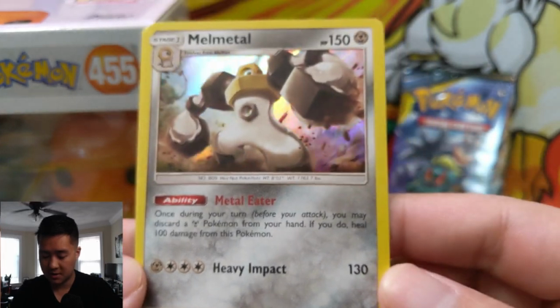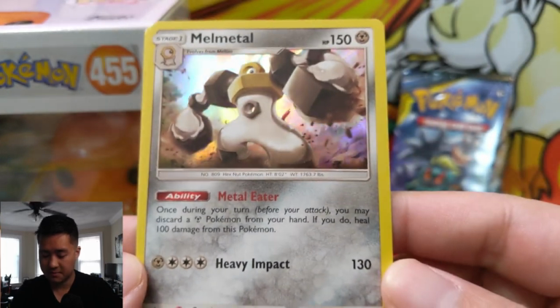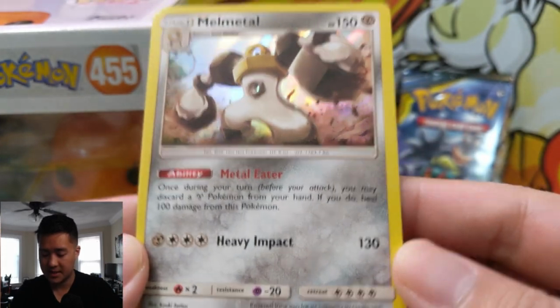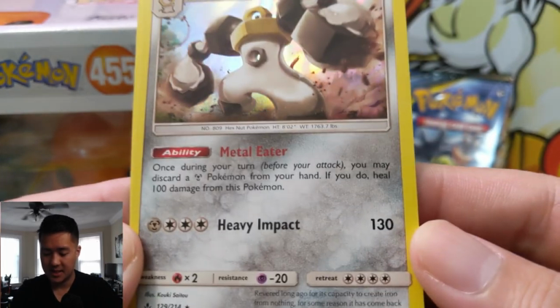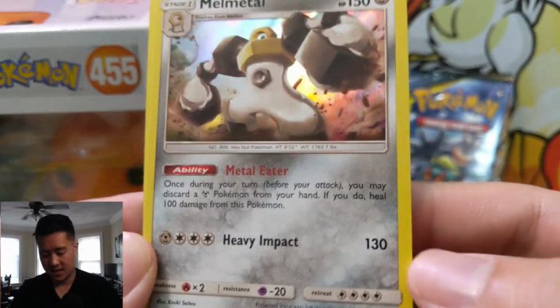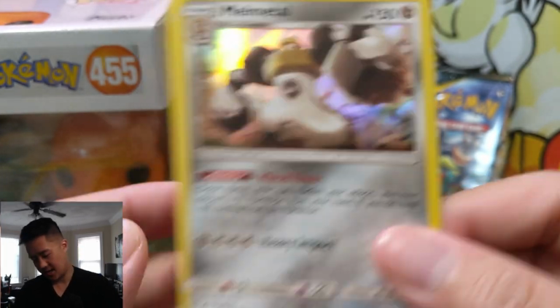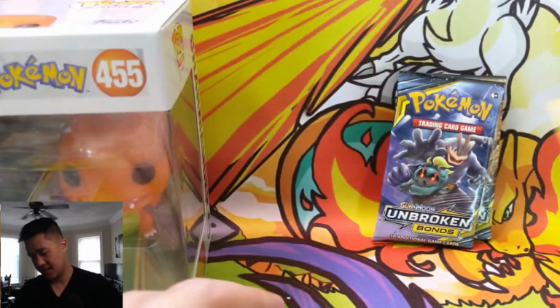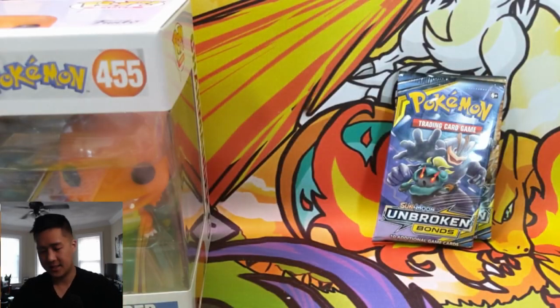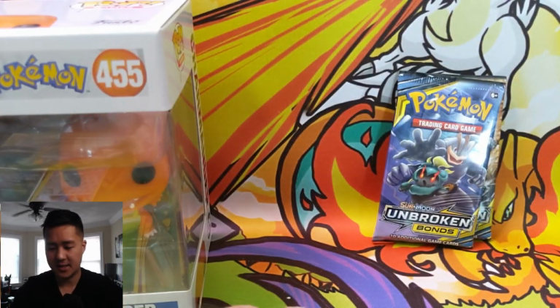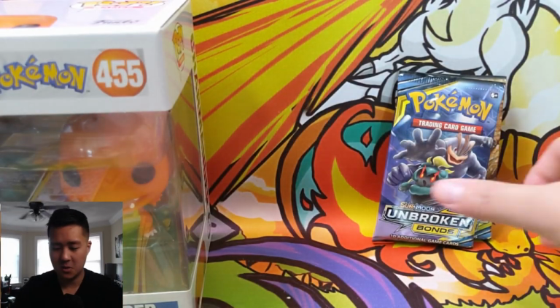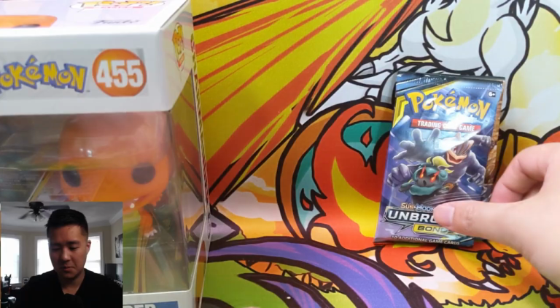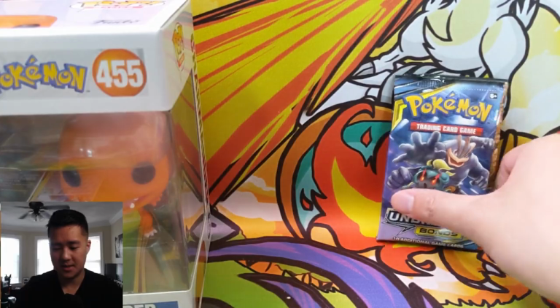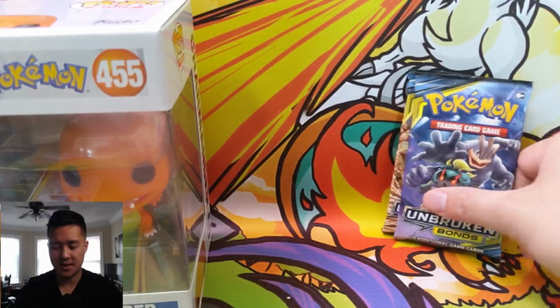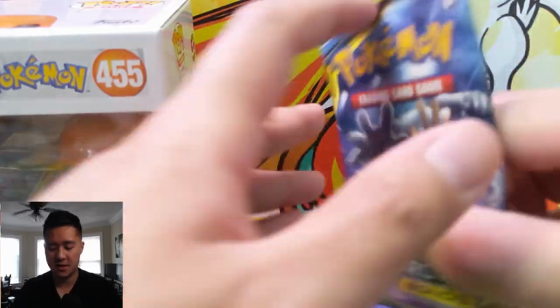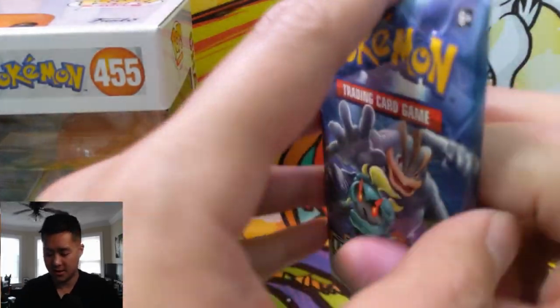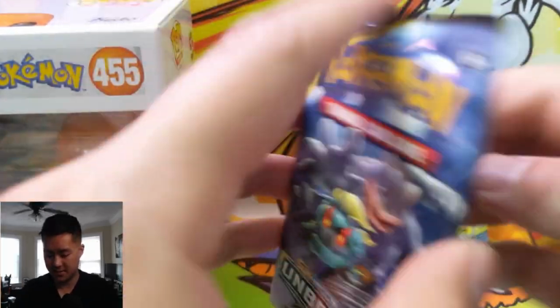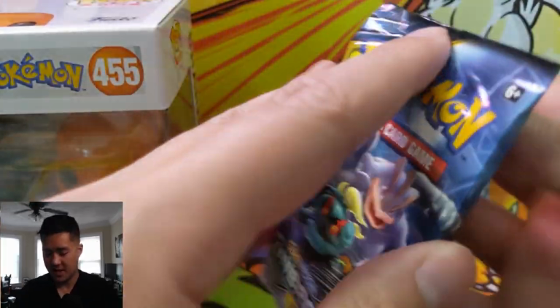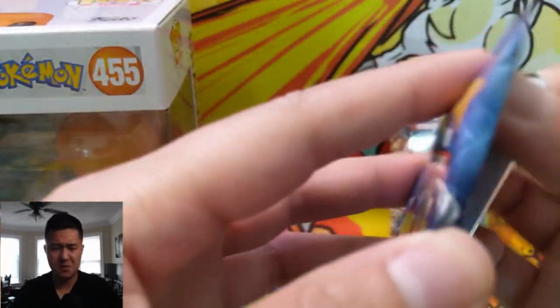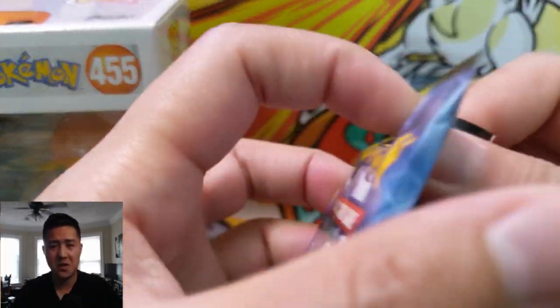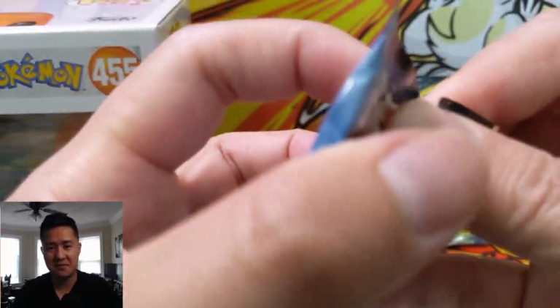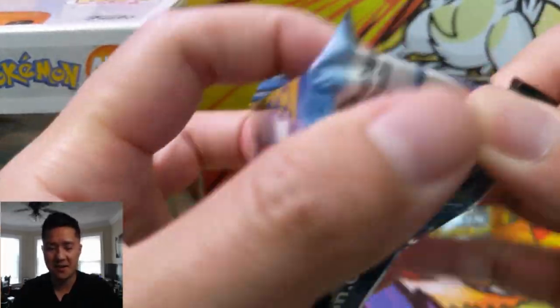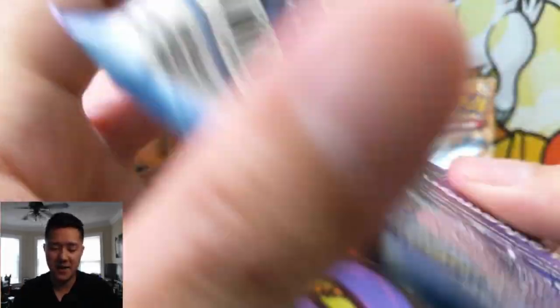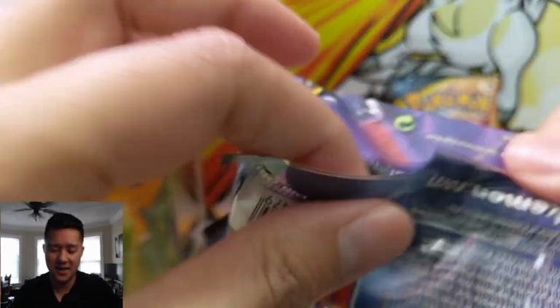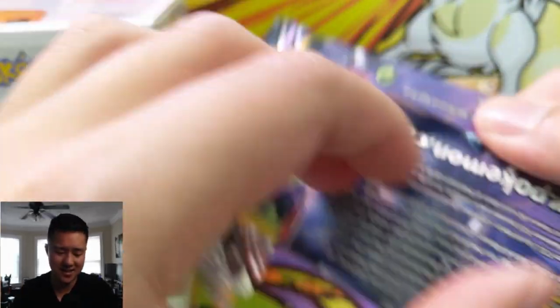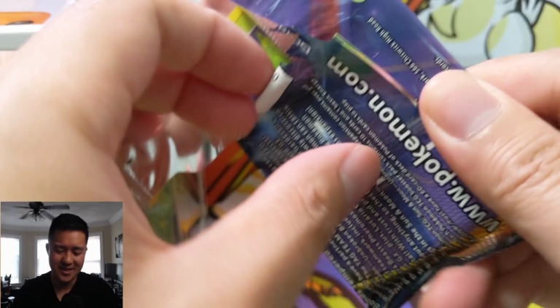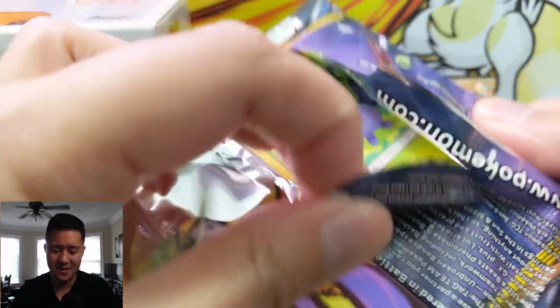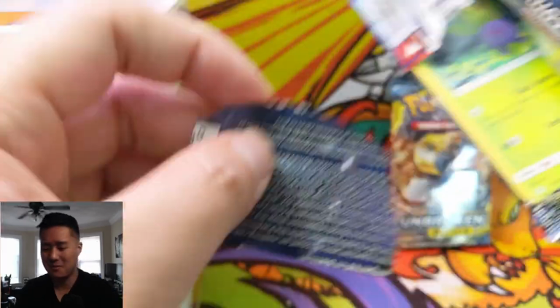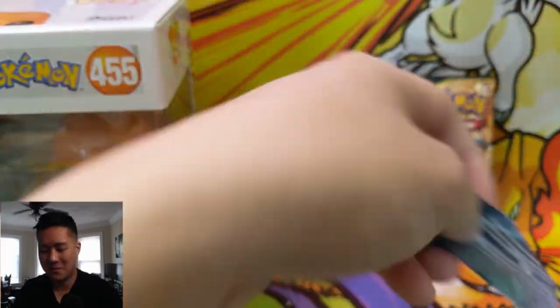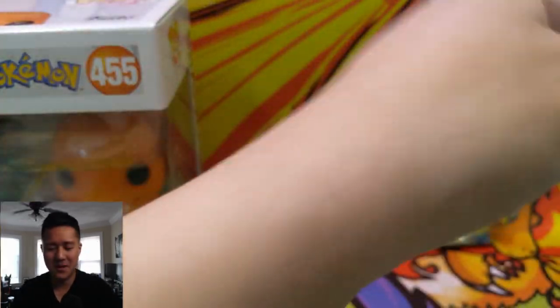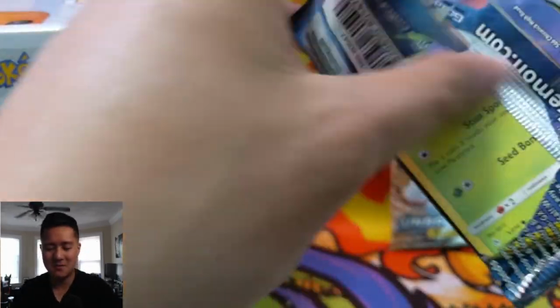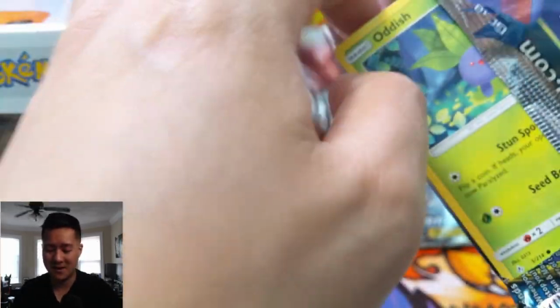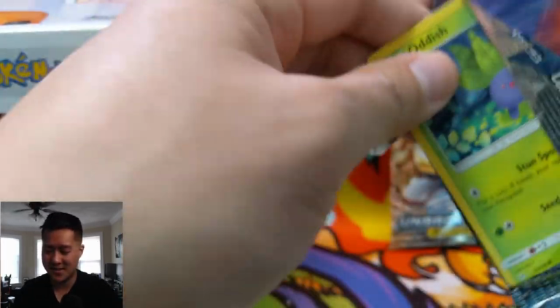And then a Melmetal hollow foil. Melmetal is kind of cool but not strong enough - especially with a weakness to fire in this meta, it won't get you too far these days.